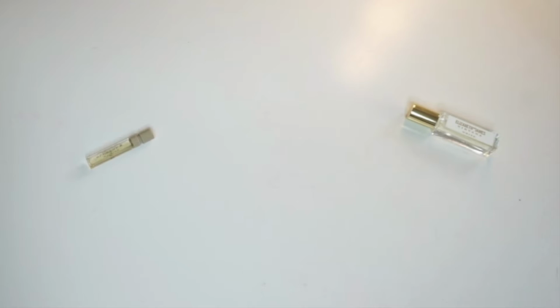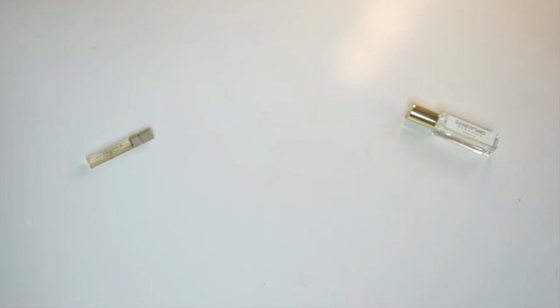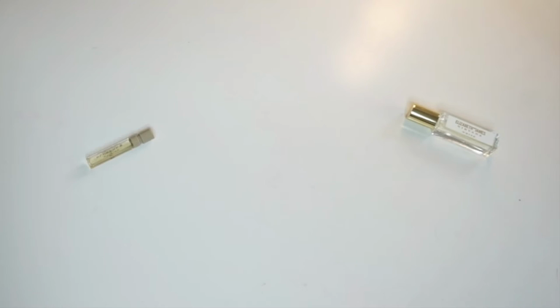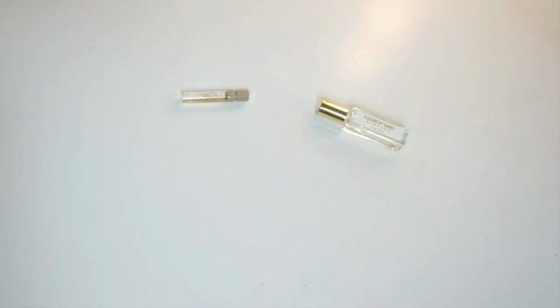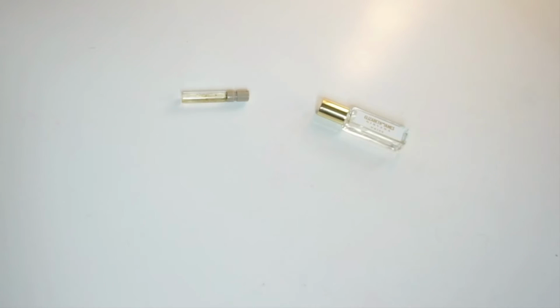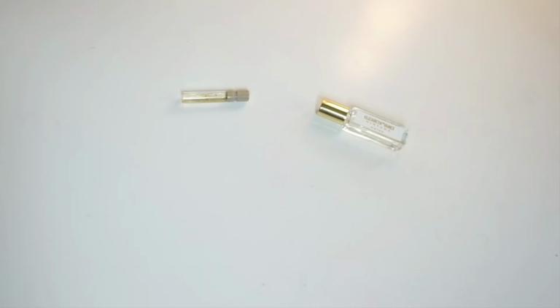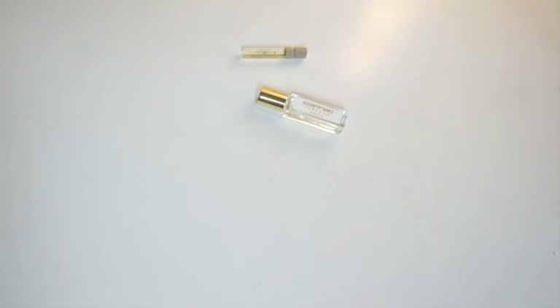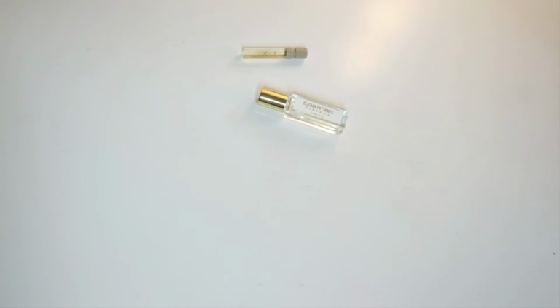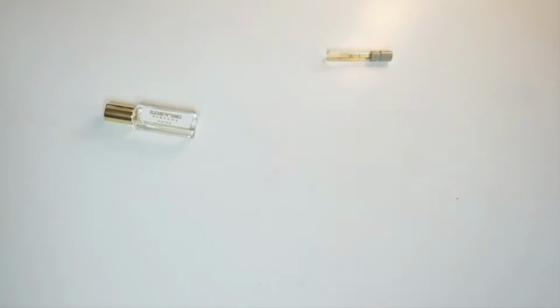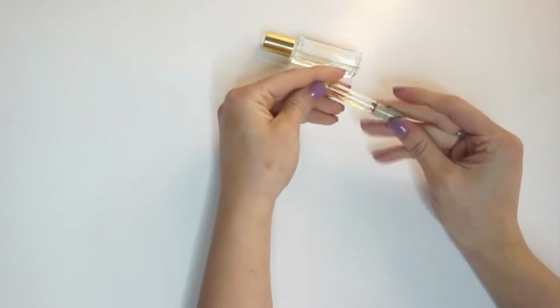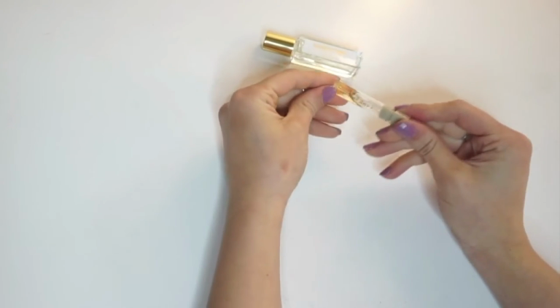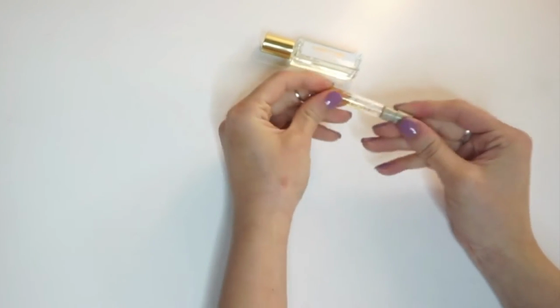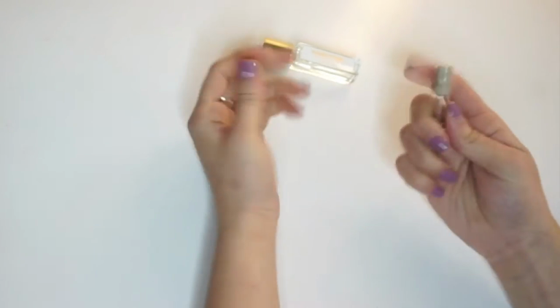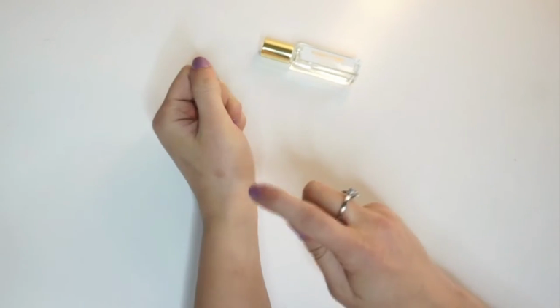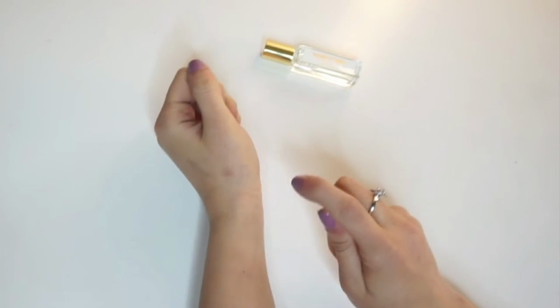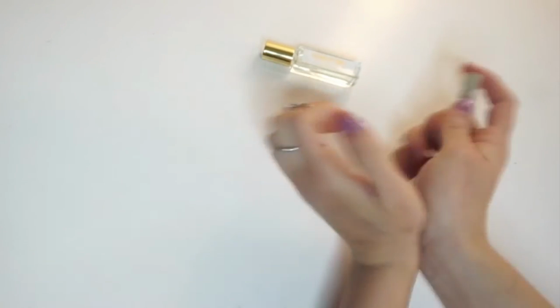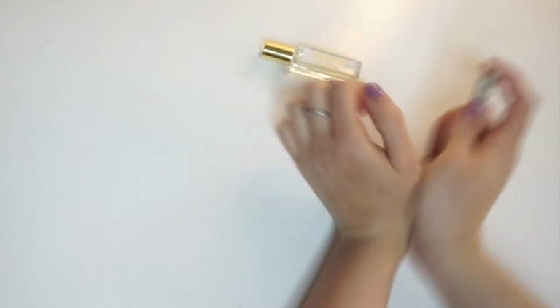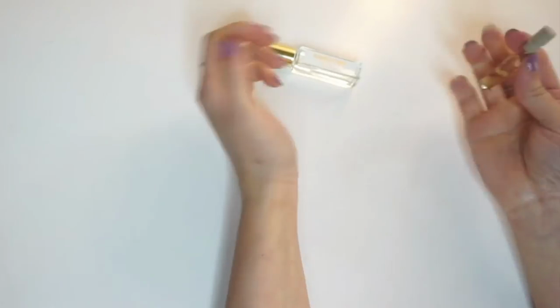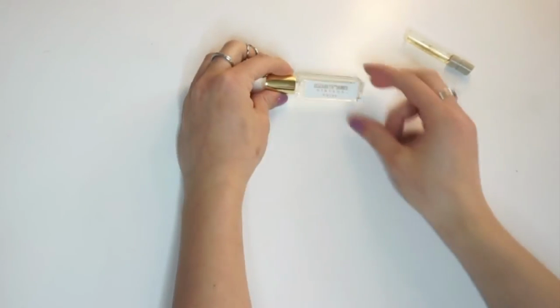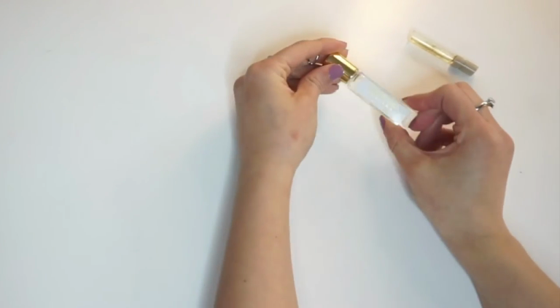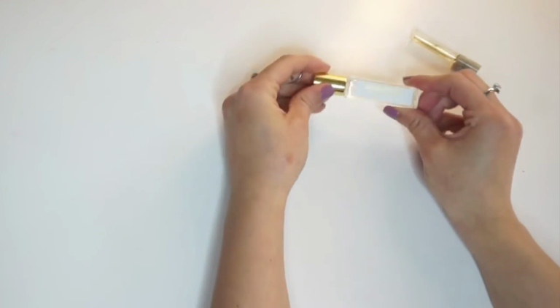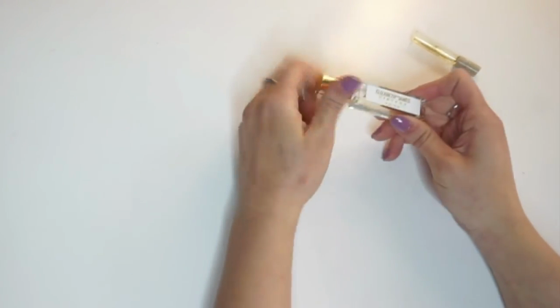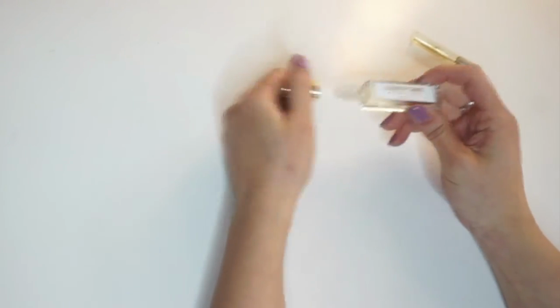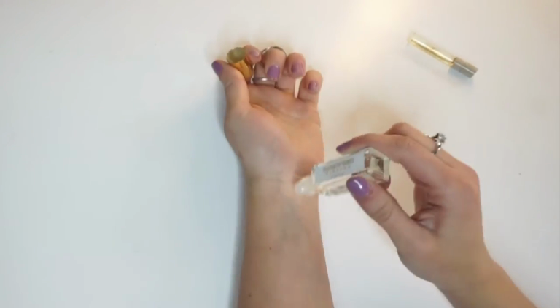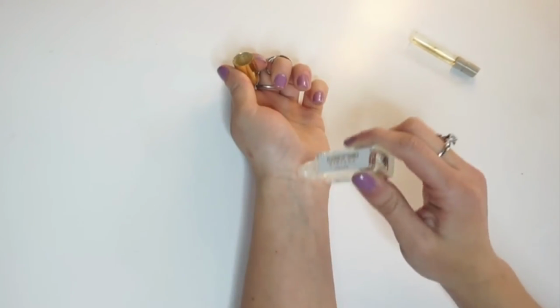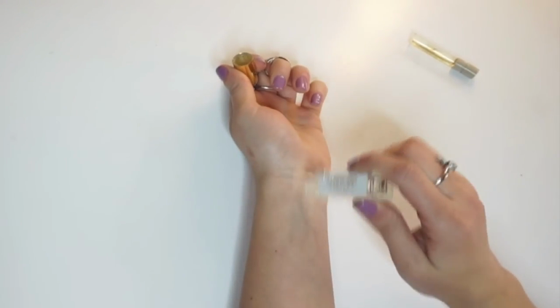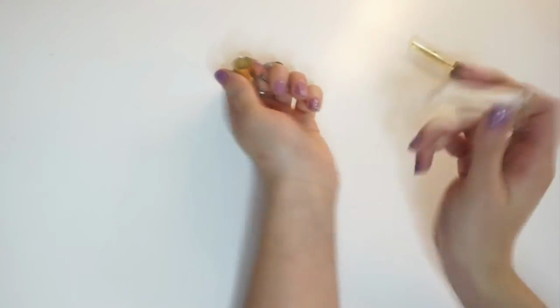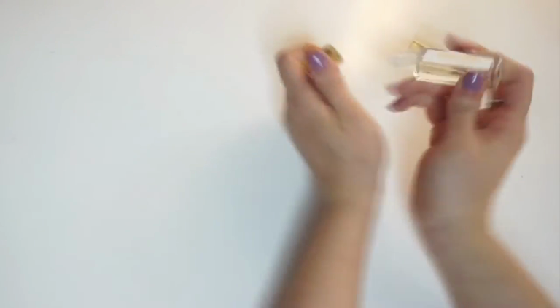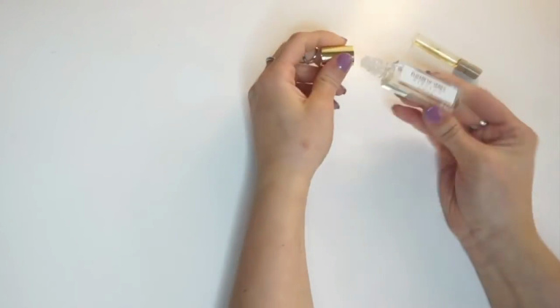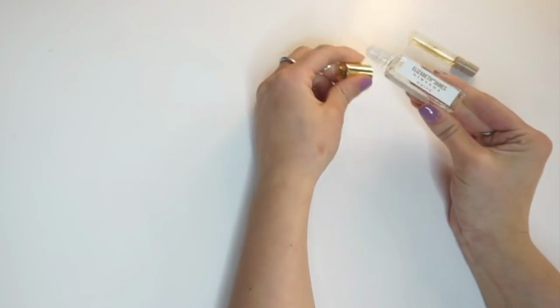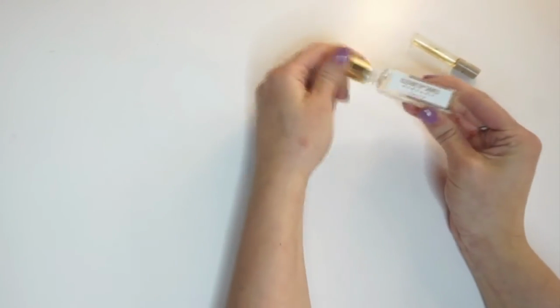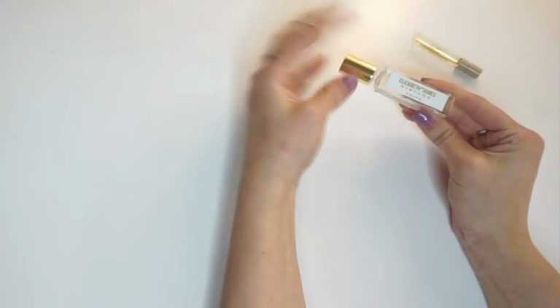Don't dance off your scent. Make sure you have backup. Either throw a mini spray or a mini rollerball in your bag and you're good to go. I have my Burberry in the spray form and Elizabeth and James Nirvana White in a rollerball.